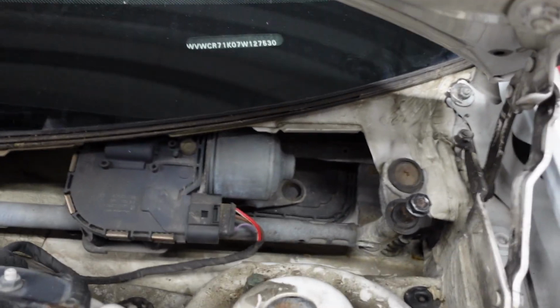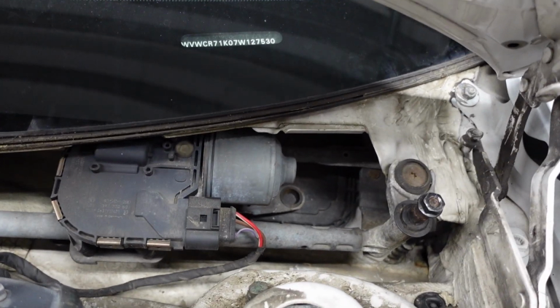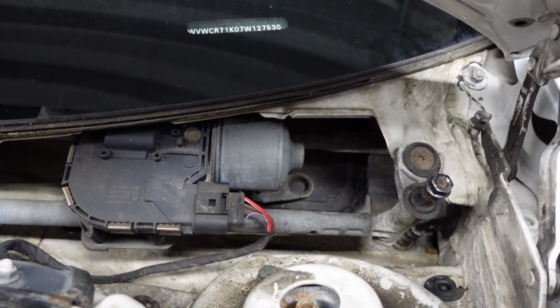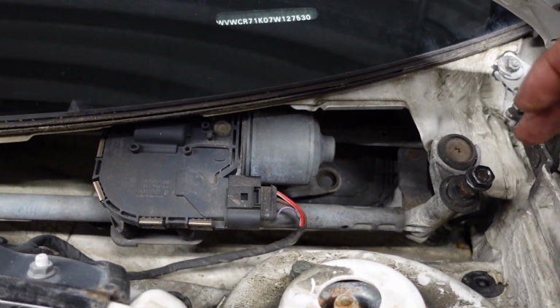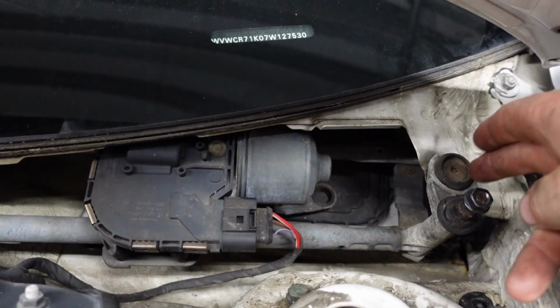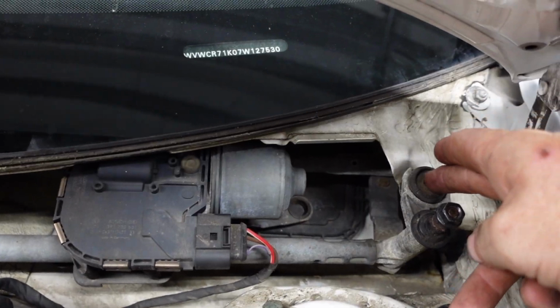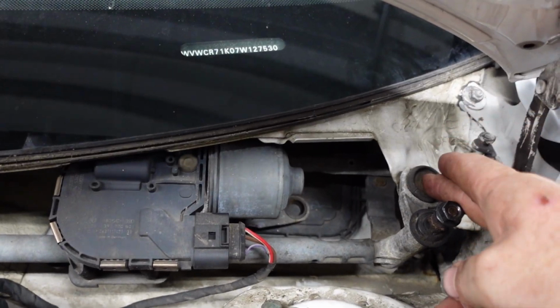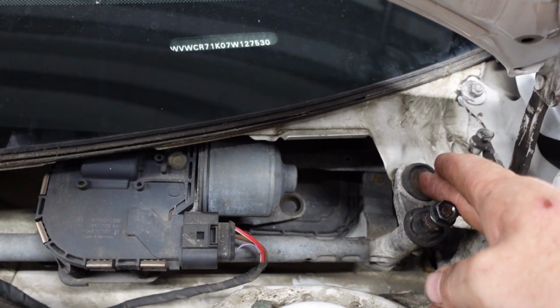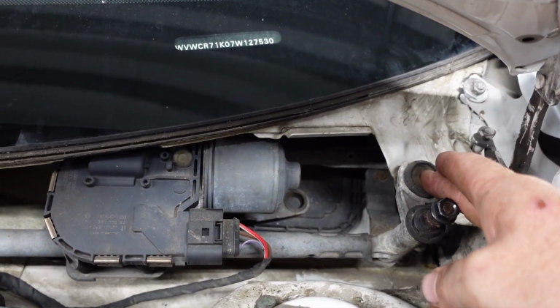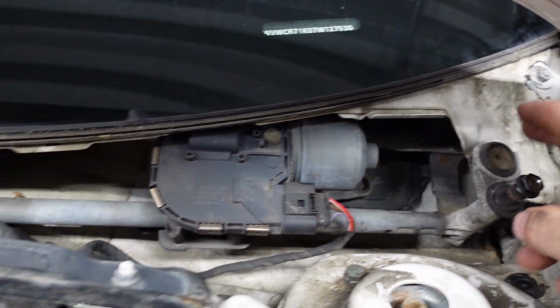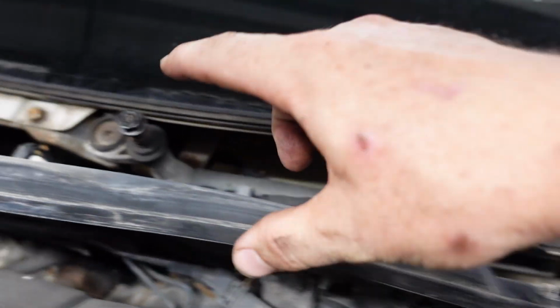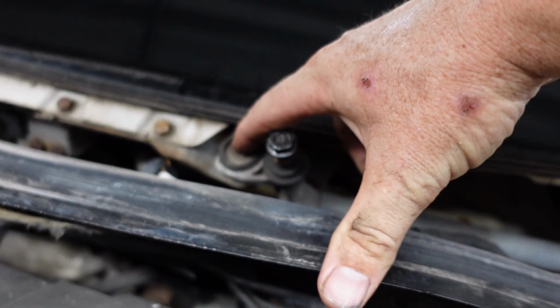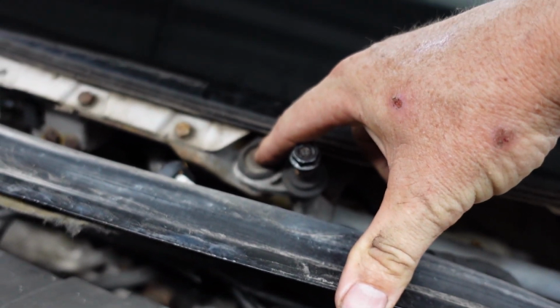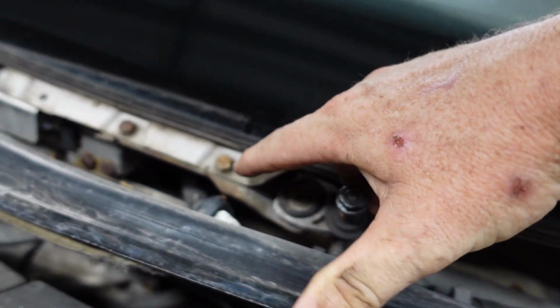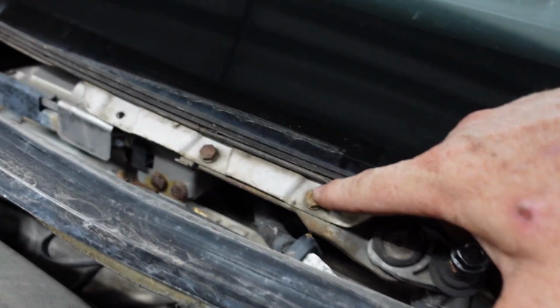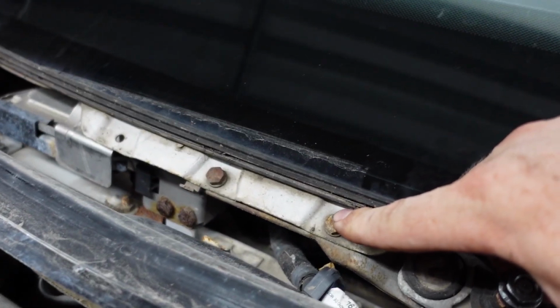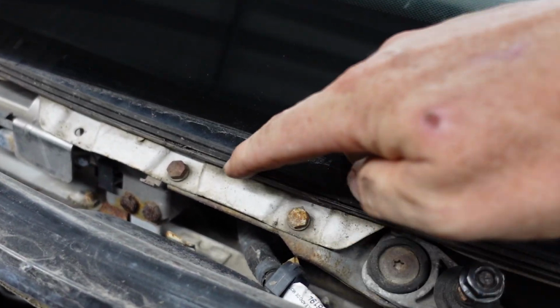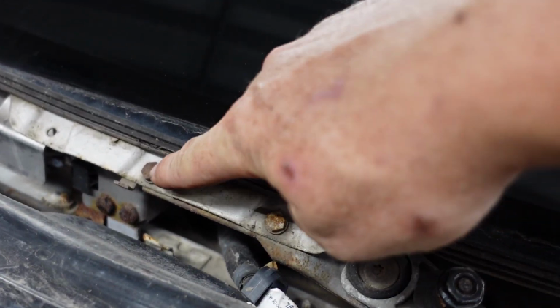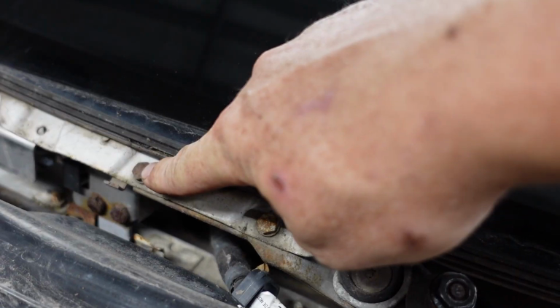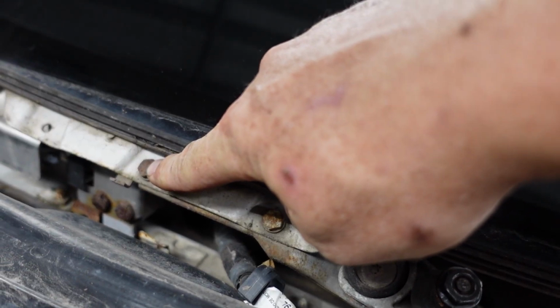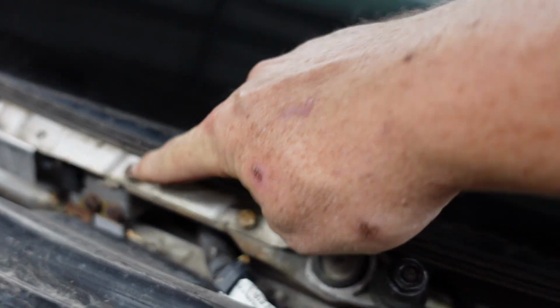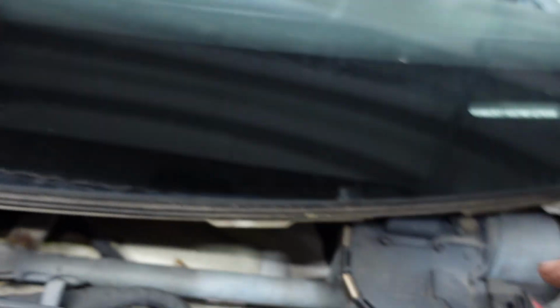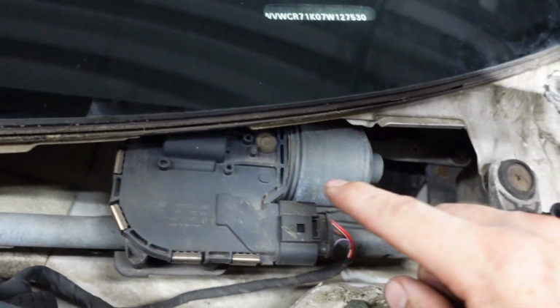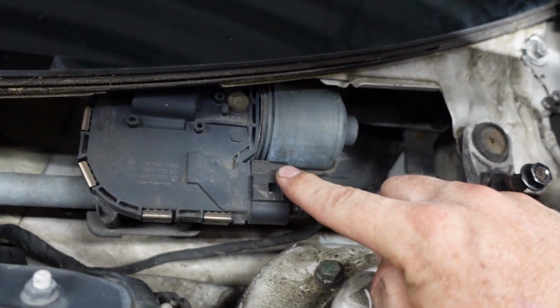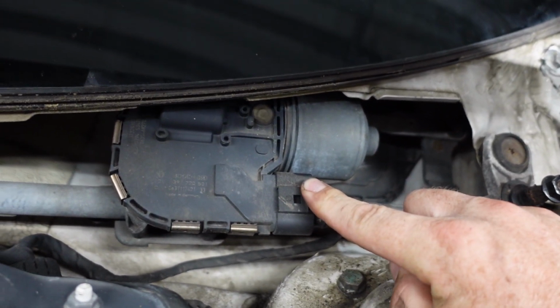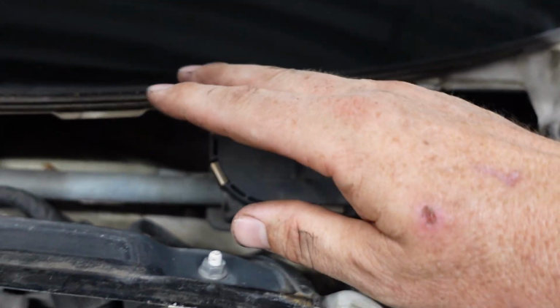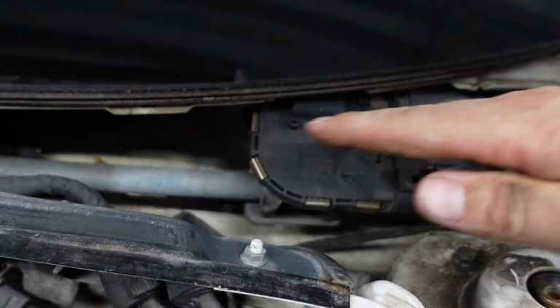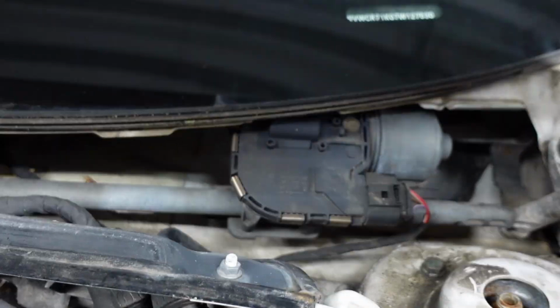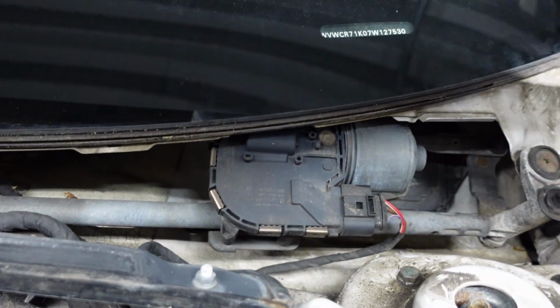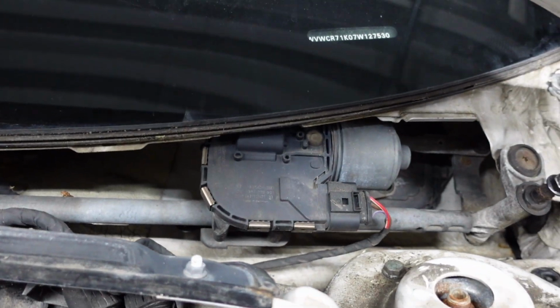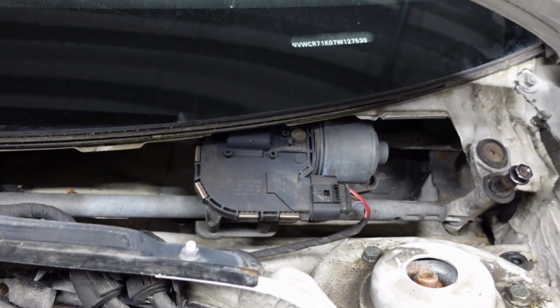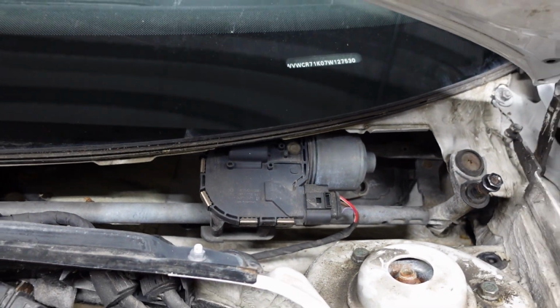To get this out, all I have to do is remove a T30 bolt here, a T30 bolt here, and two 10 millimeter bolts here holding that bracket. Unplug my motor and then I should be able to pull it all out, but we'll see how that goes.